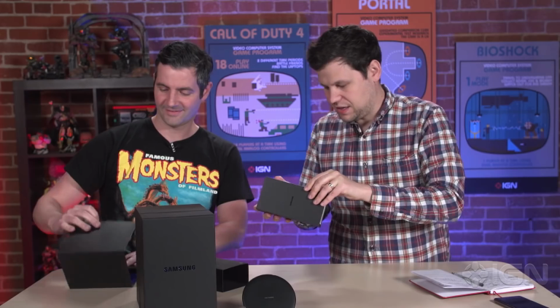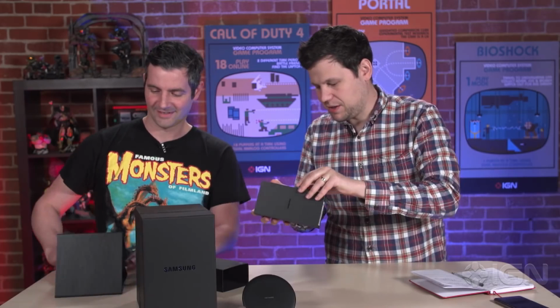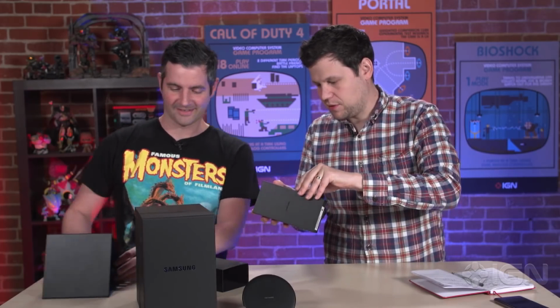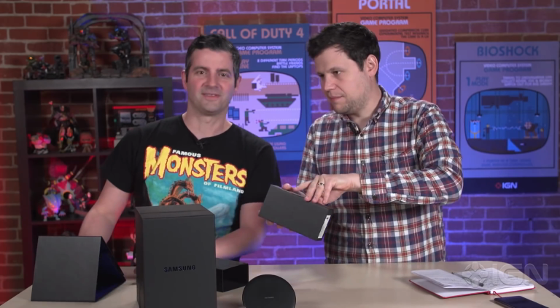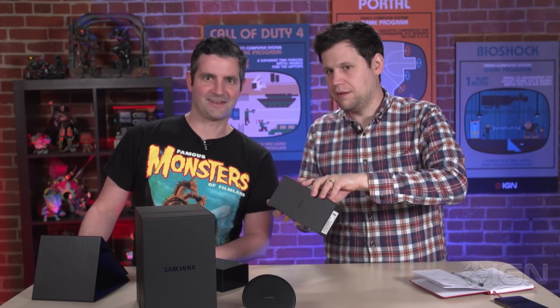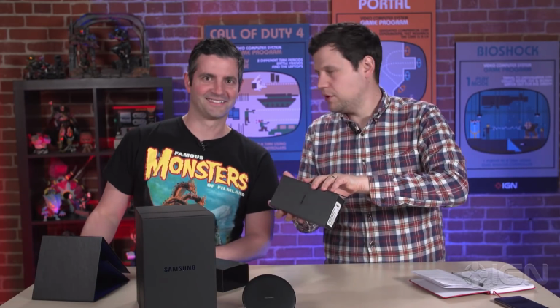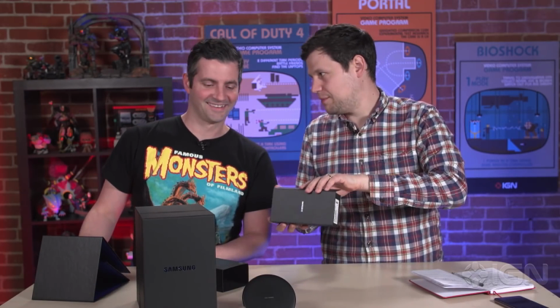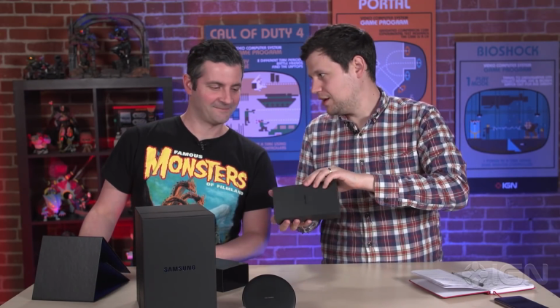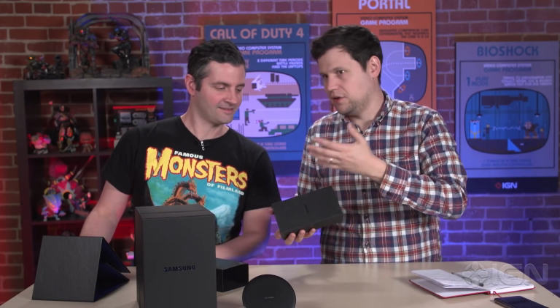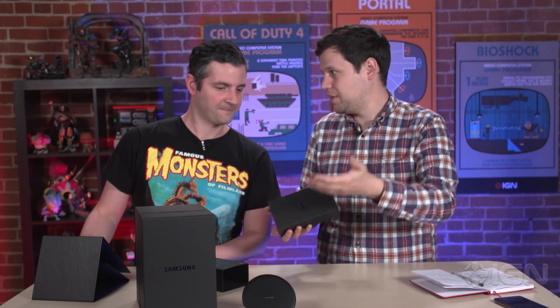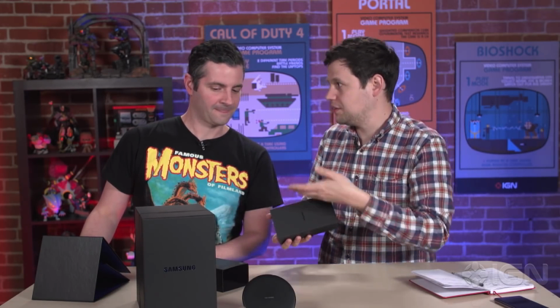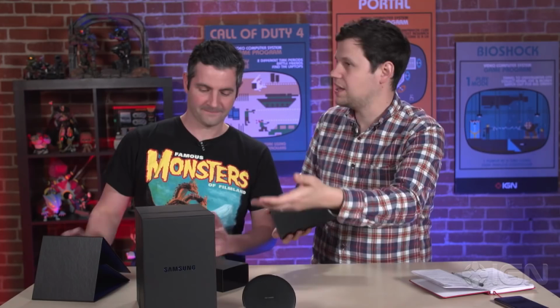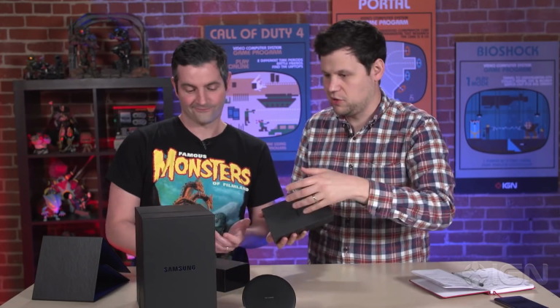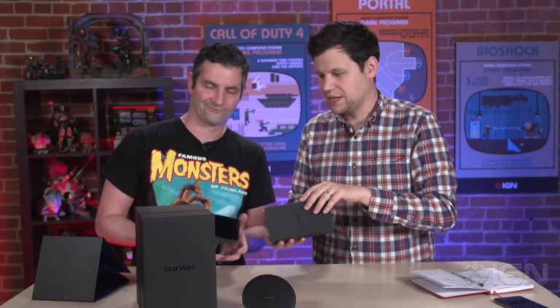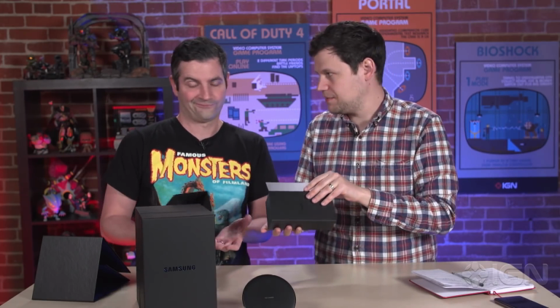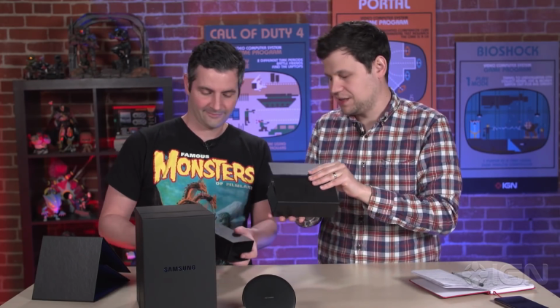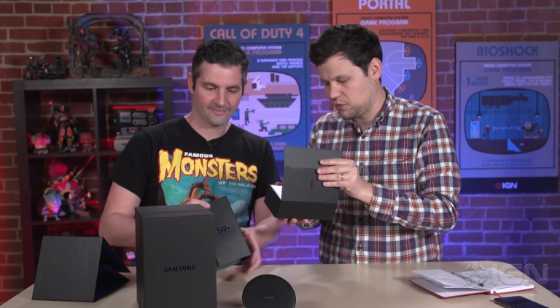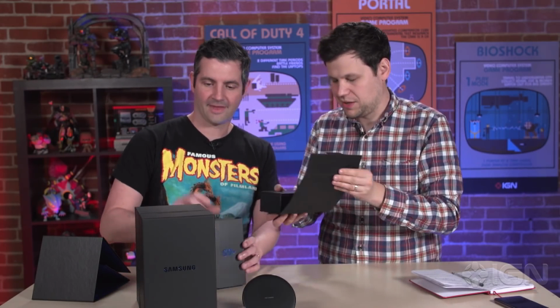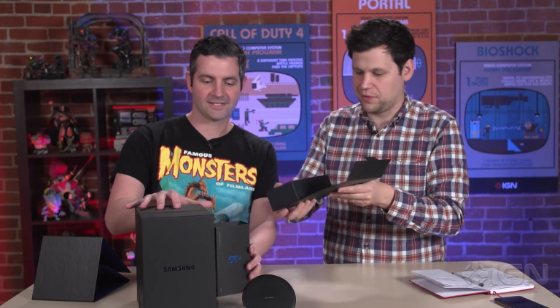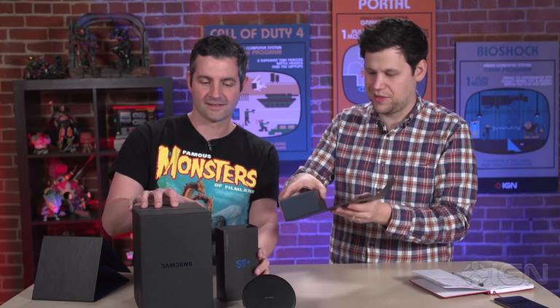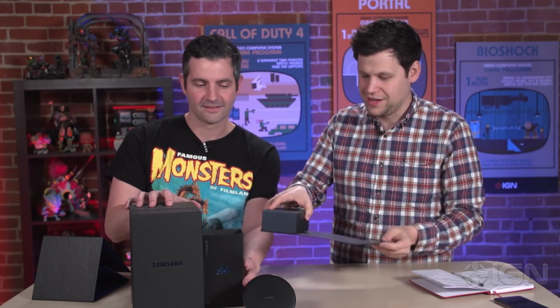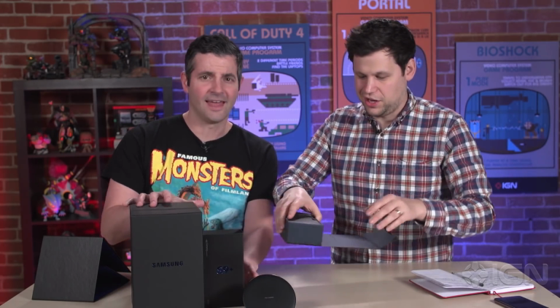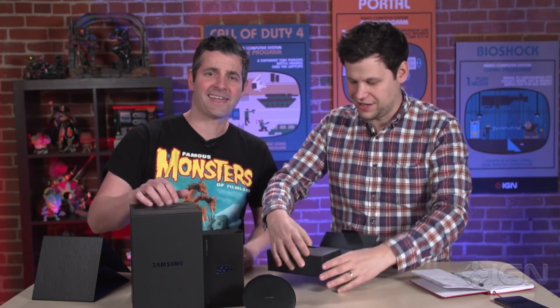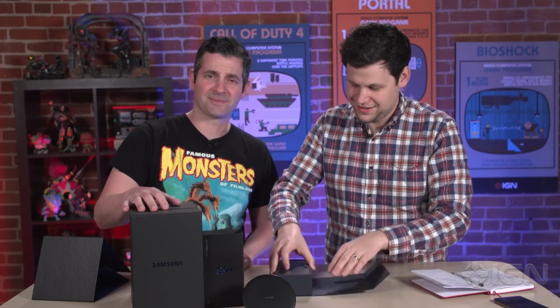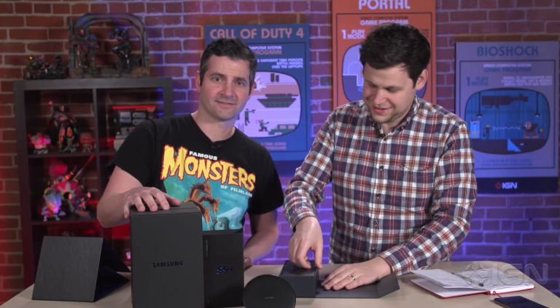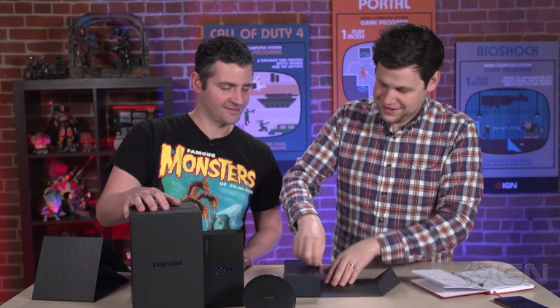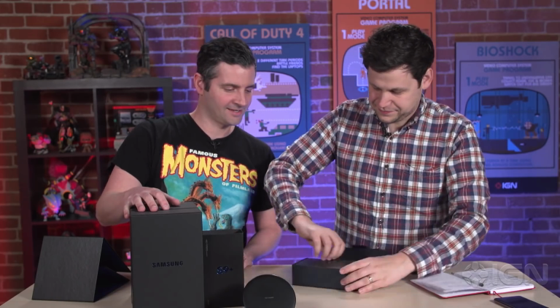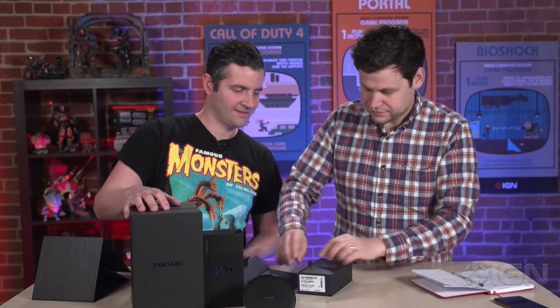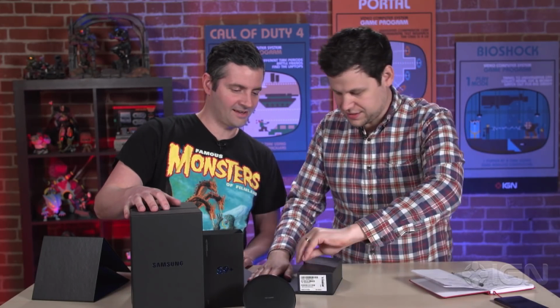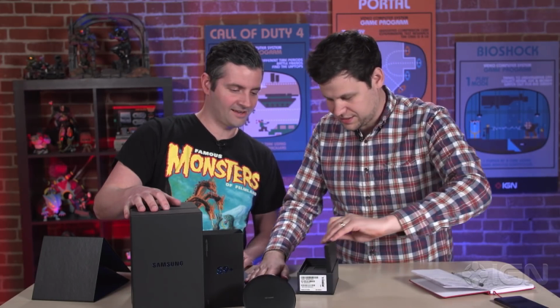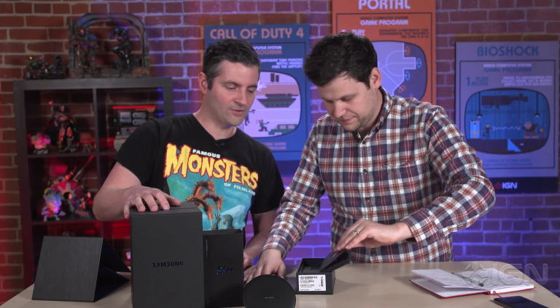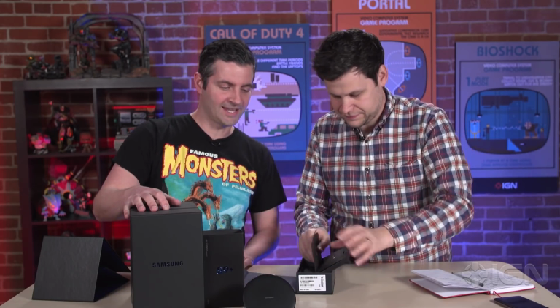I'm gonna be honest with you, Damon — I'm mostly an Apple fan. They're known for the packaging and the presentation when you open a box, but Samsung man, they're giving them a run for their money. I'm impressed with all the nice new Samsung packaging. Let's get into this — this phone is out today.